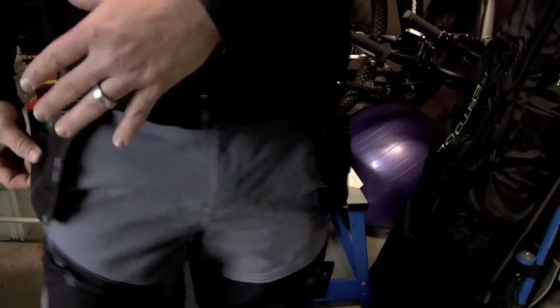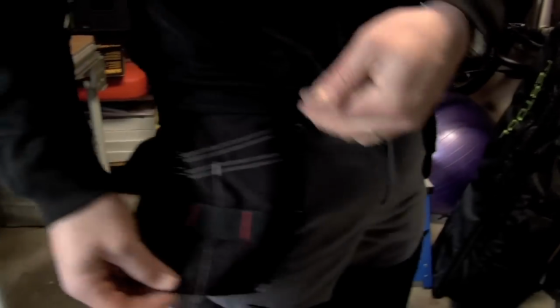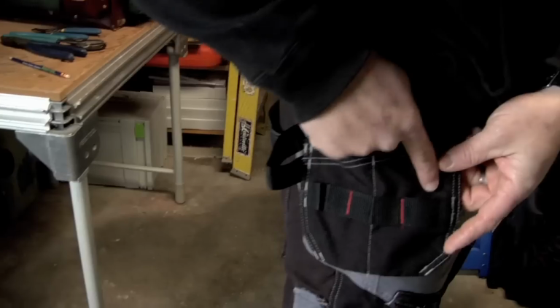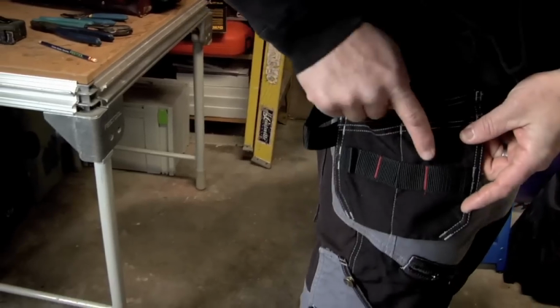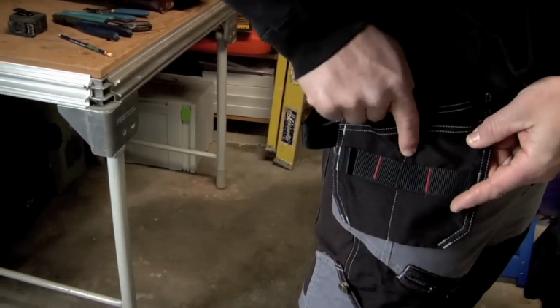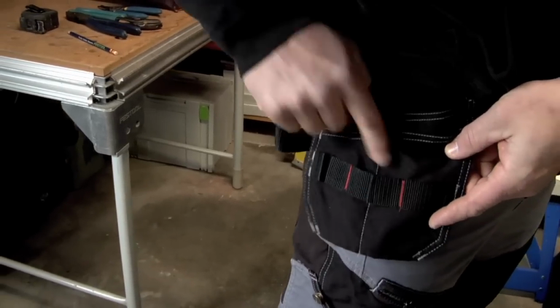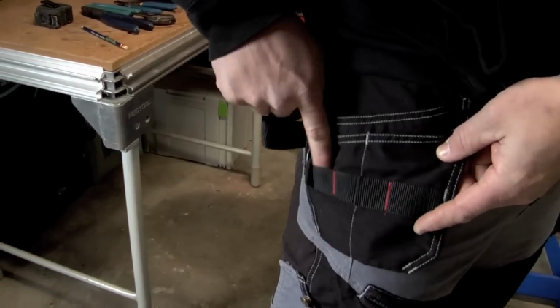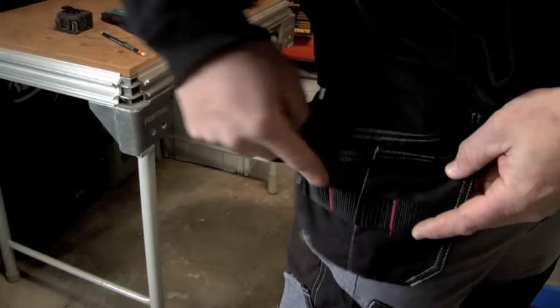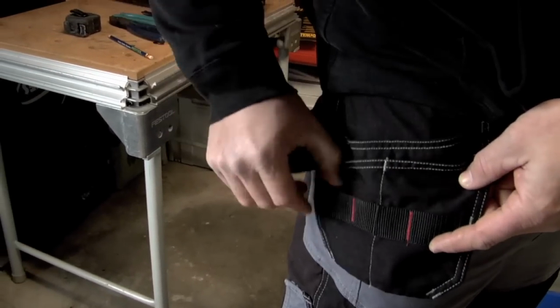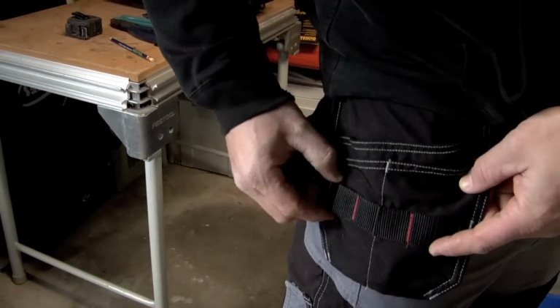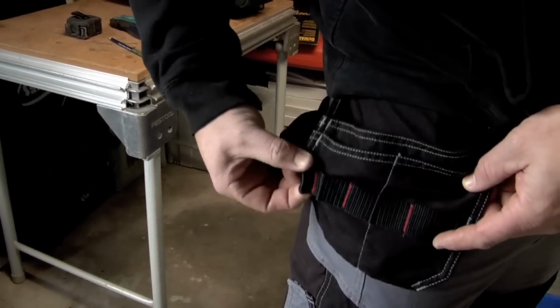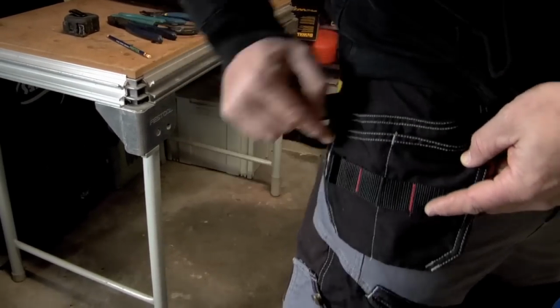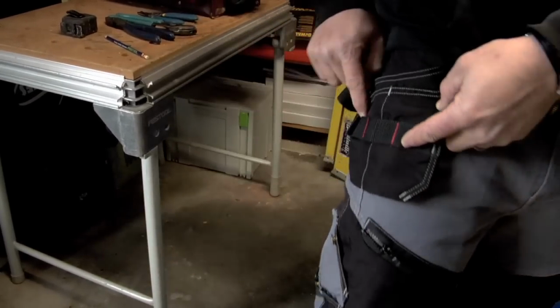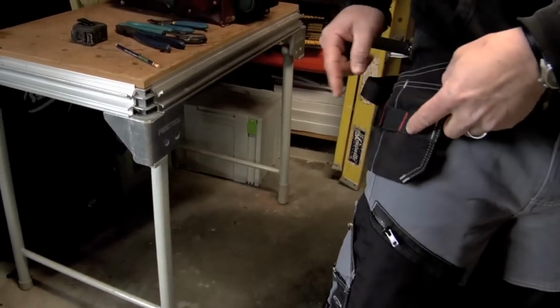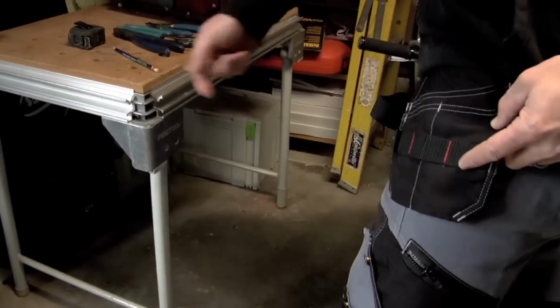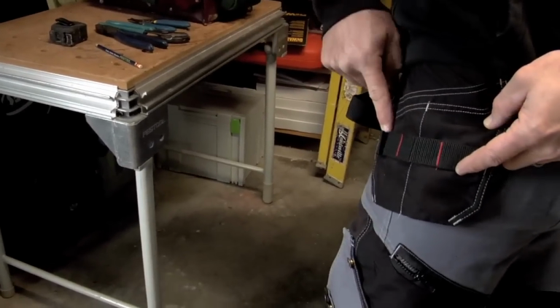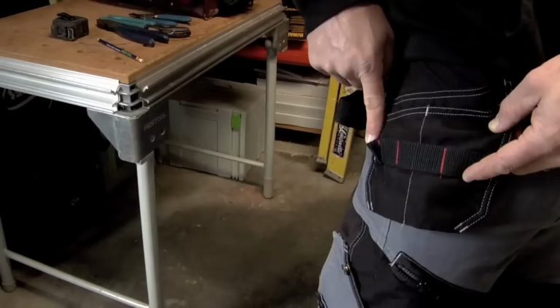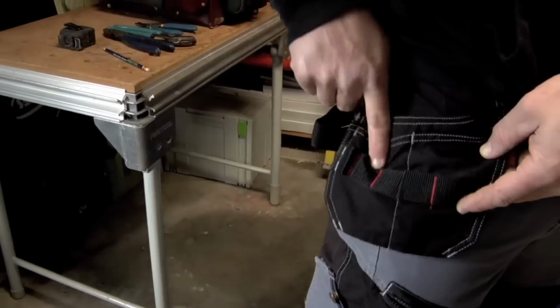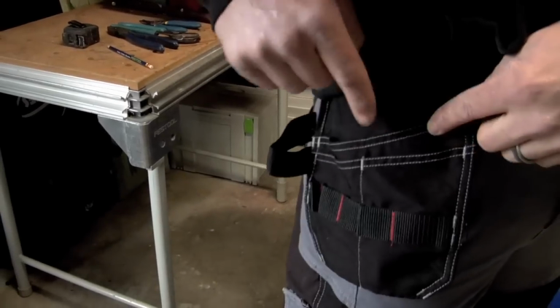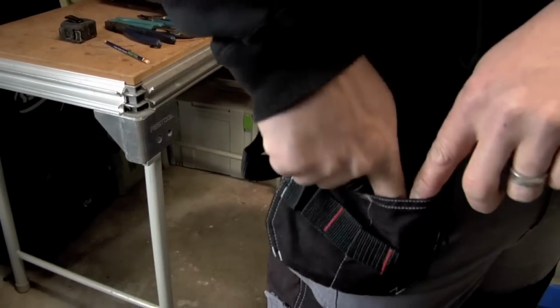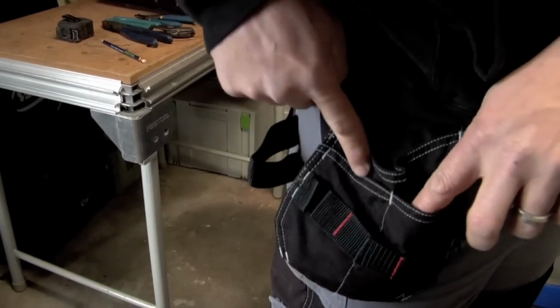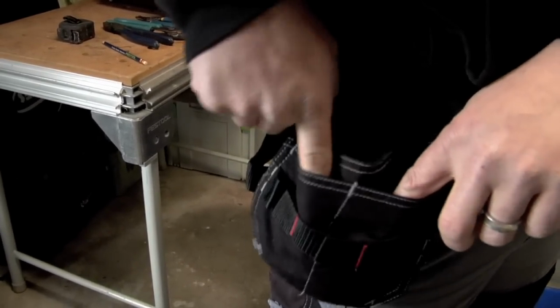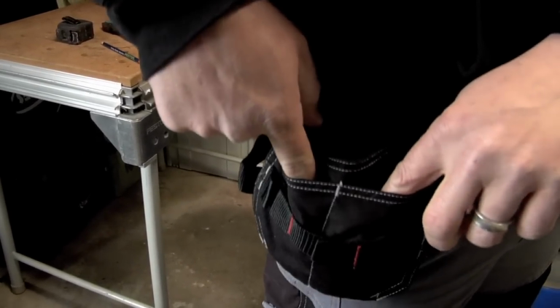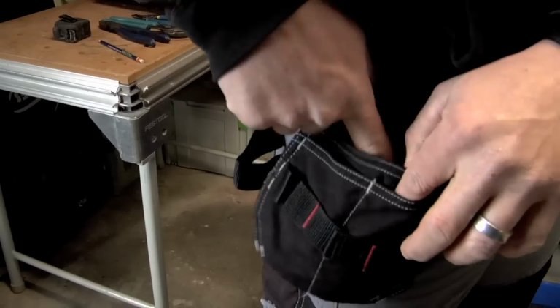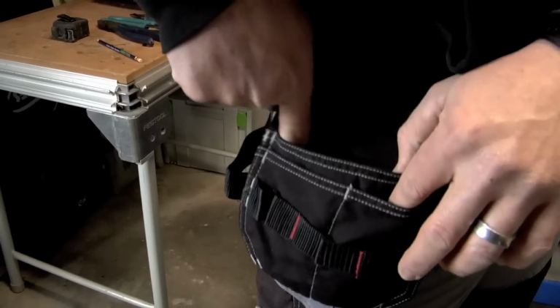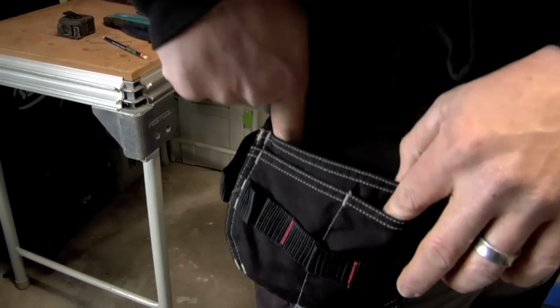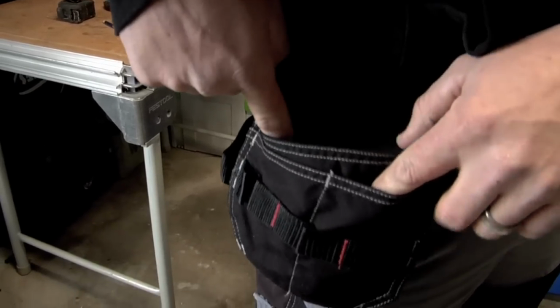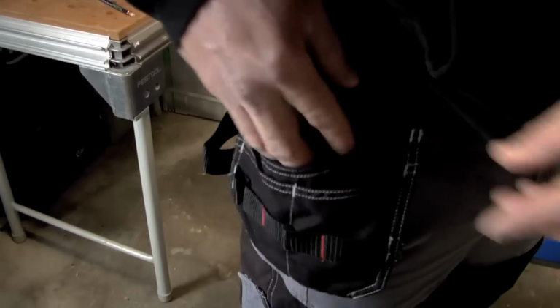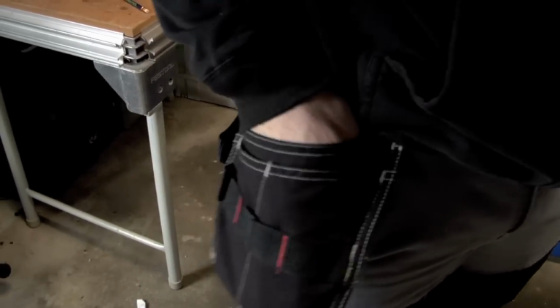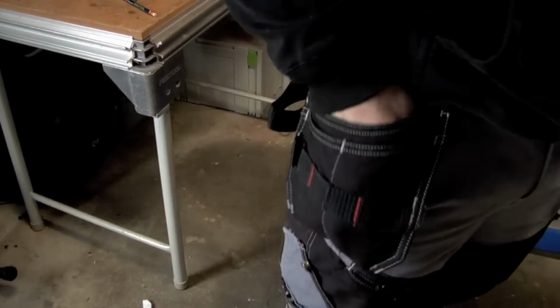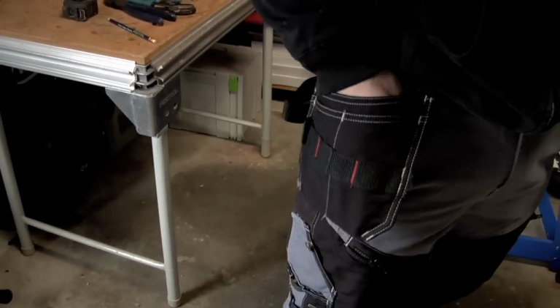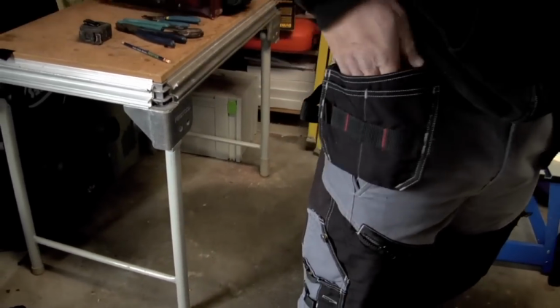The right side gives you the webbed hooks for different hand tools — even a little small one for a little screwdriver. And they give you two small pockets and one large pocket. Really nice. I like the pockets a lot.